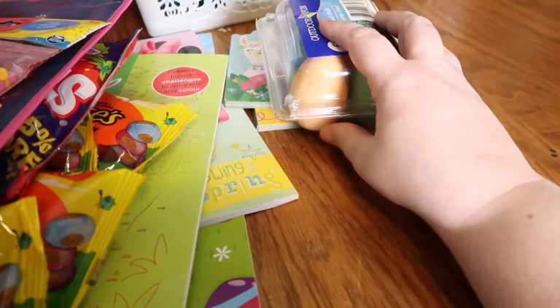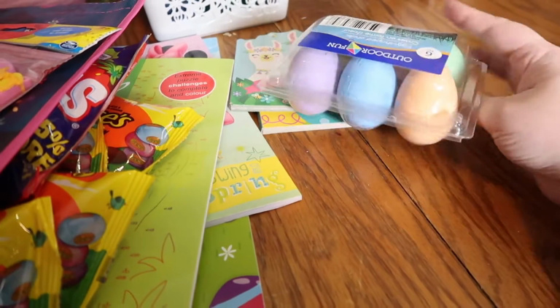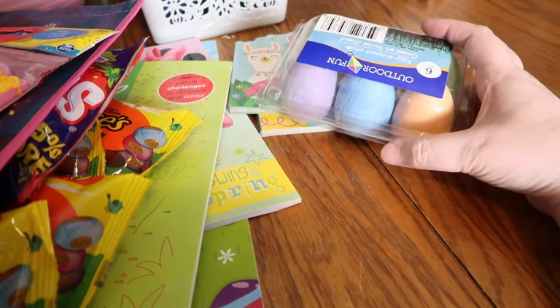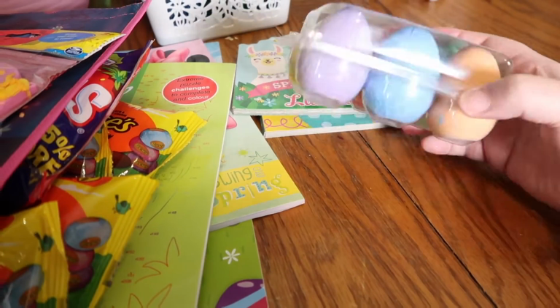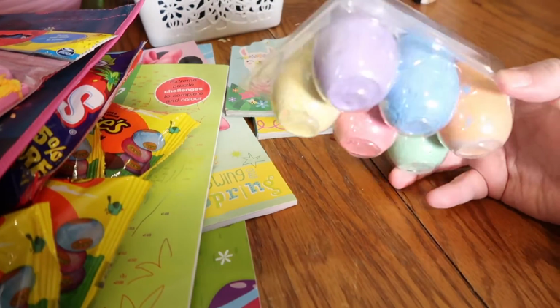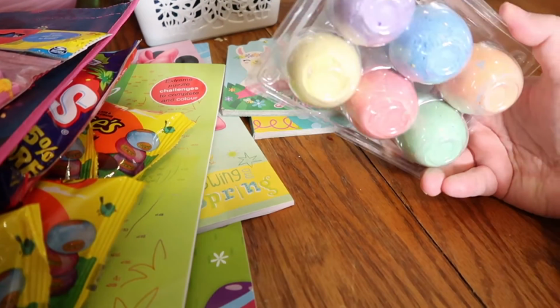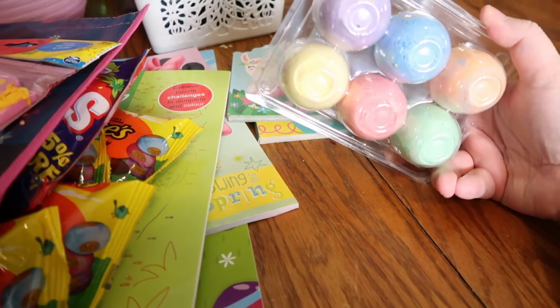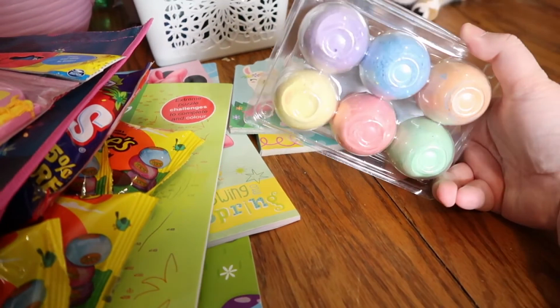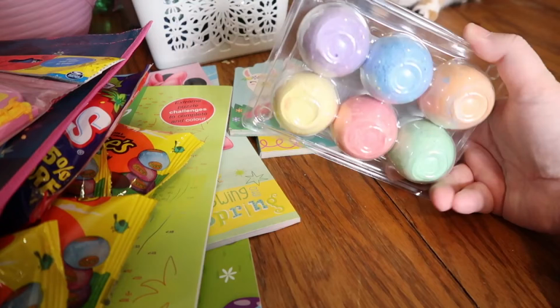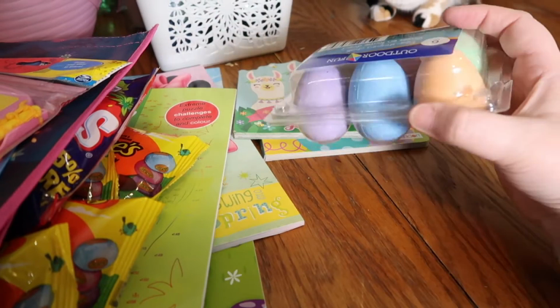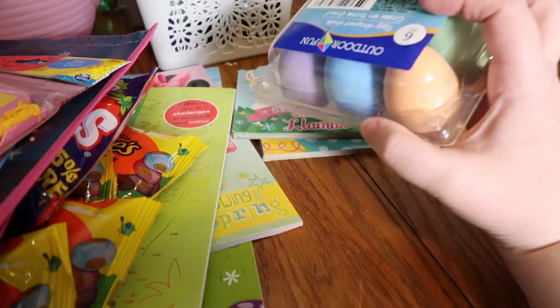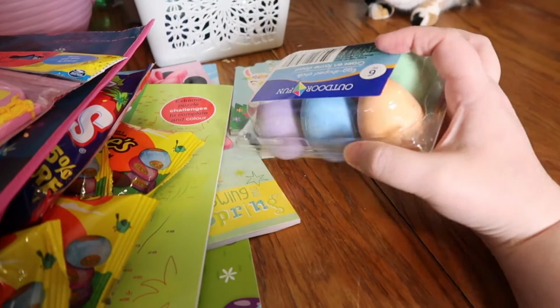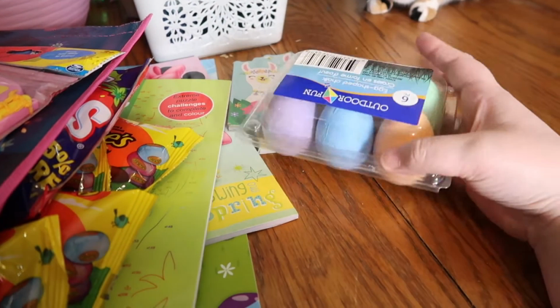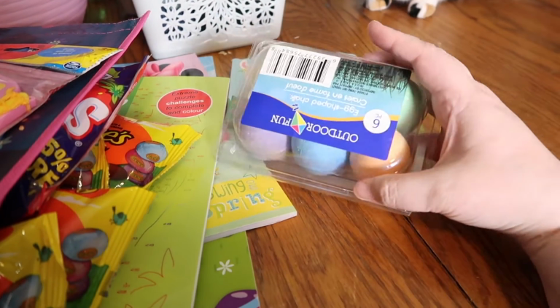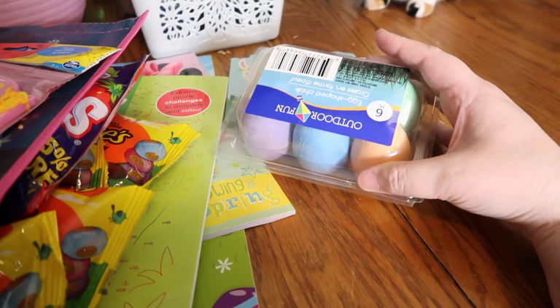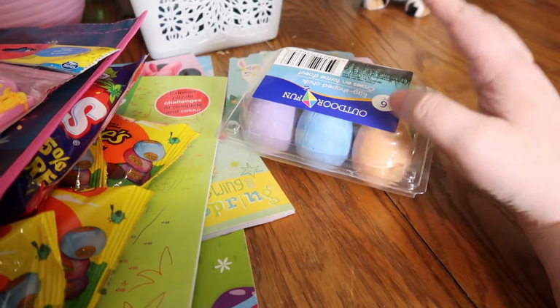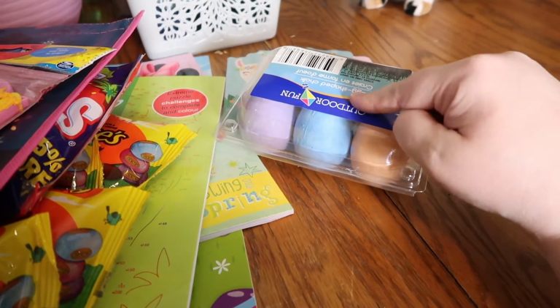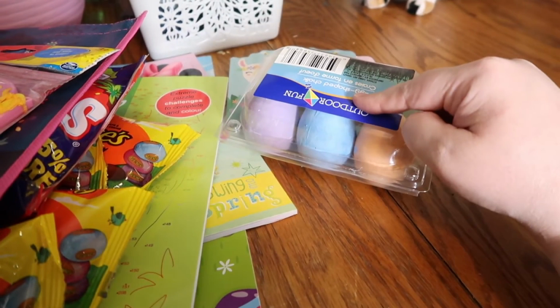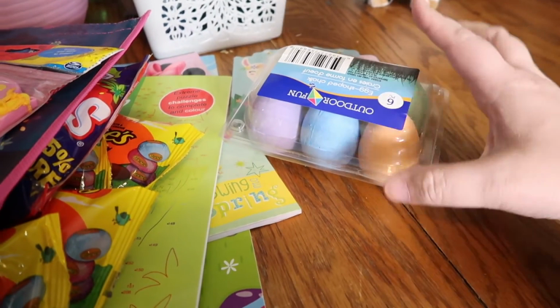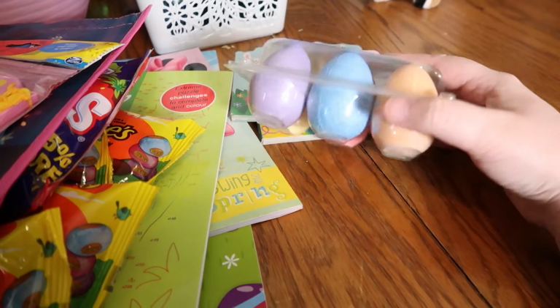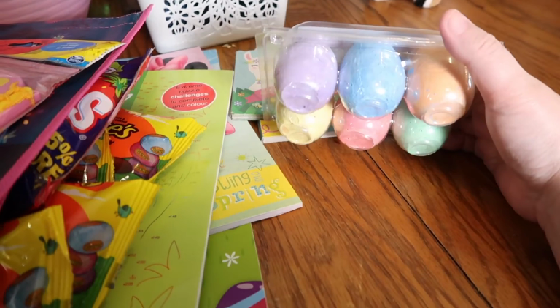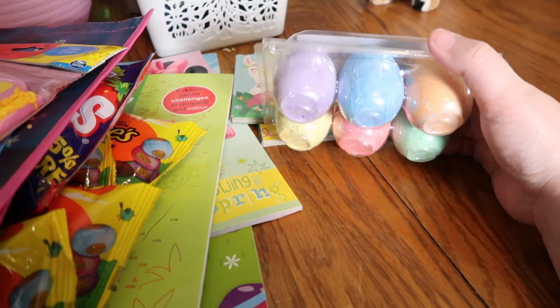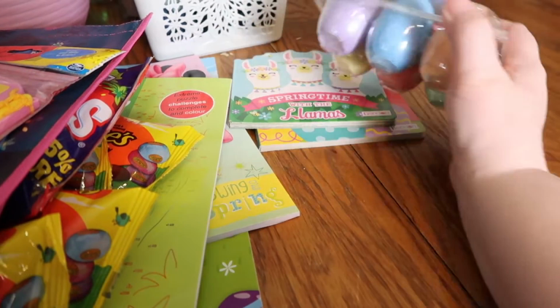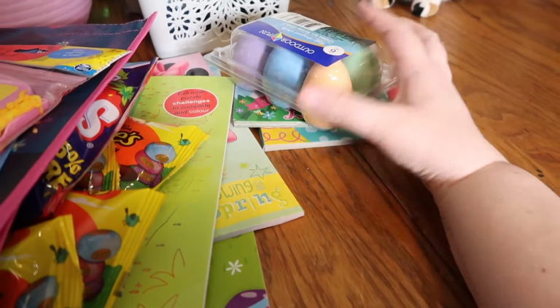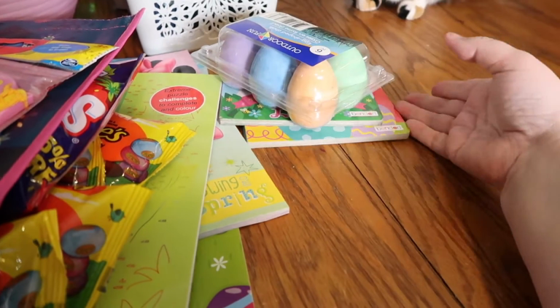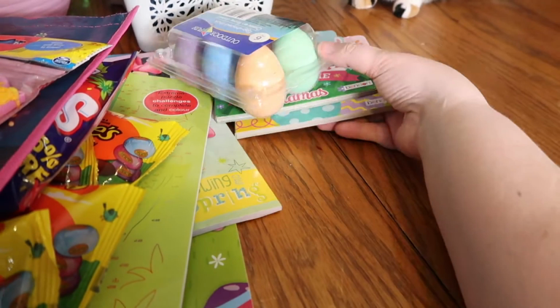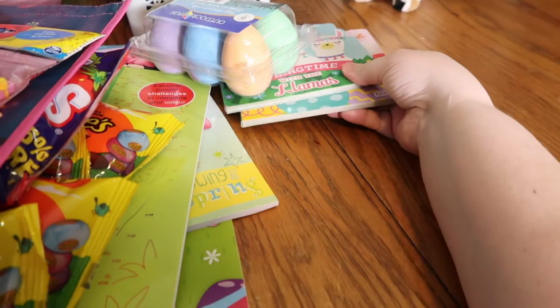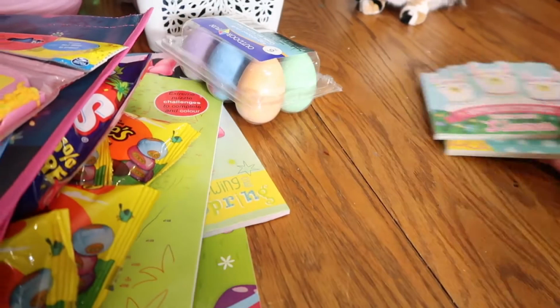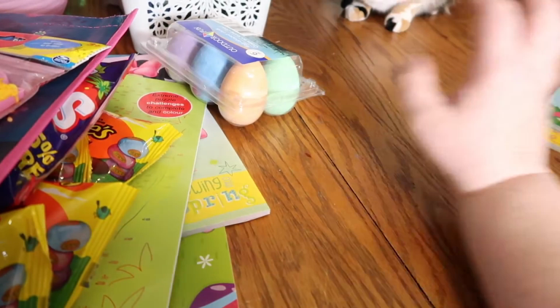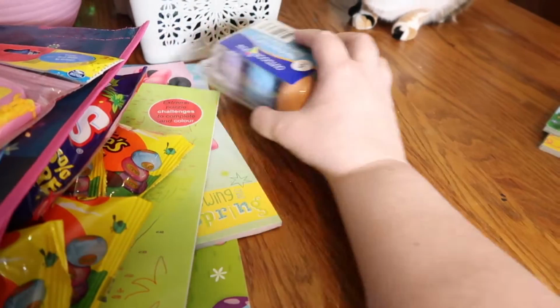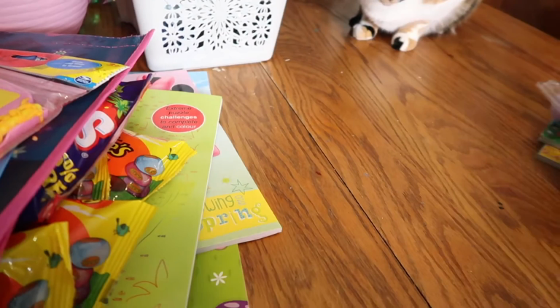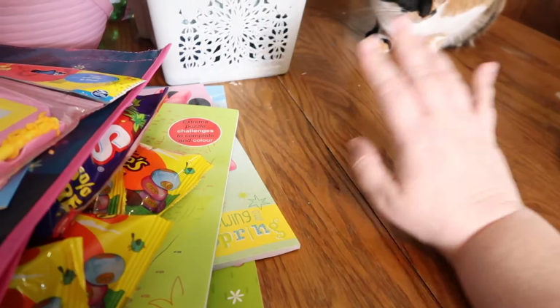The last thing I picked up for Jessa is this thing of Easter egg chalk. I saw this at Target for $2, so I'm glad they had it at the Dollar Tree for $1.25.